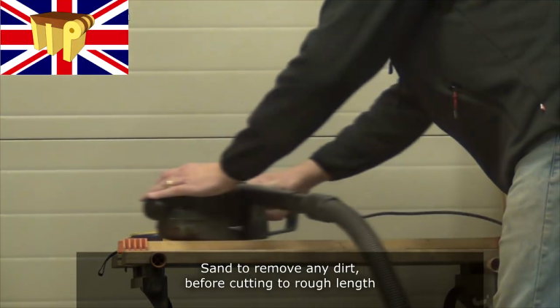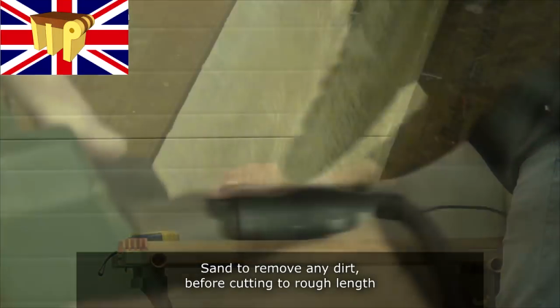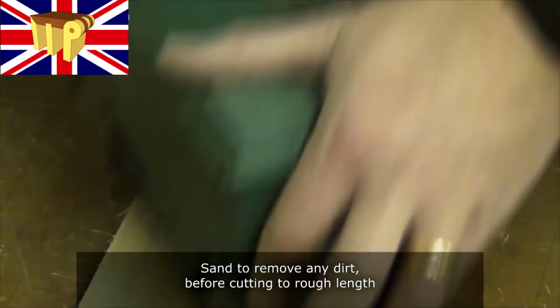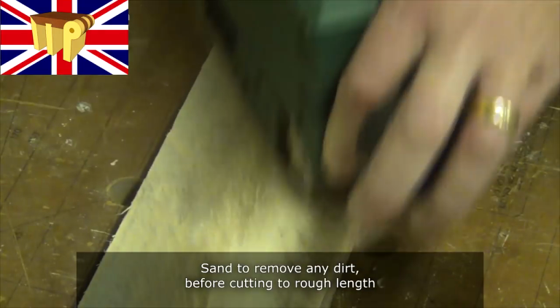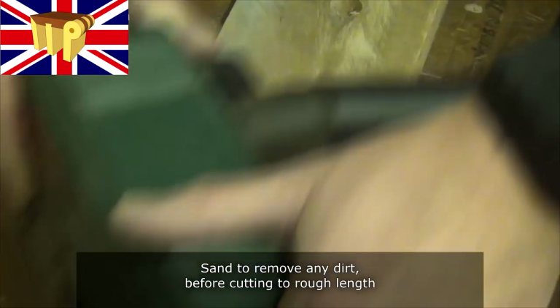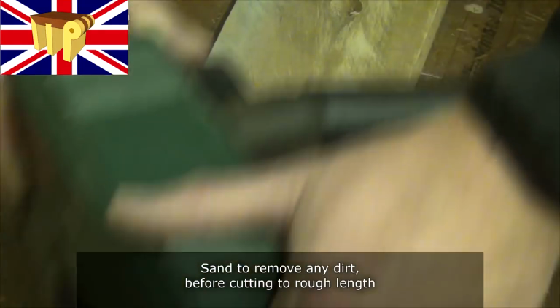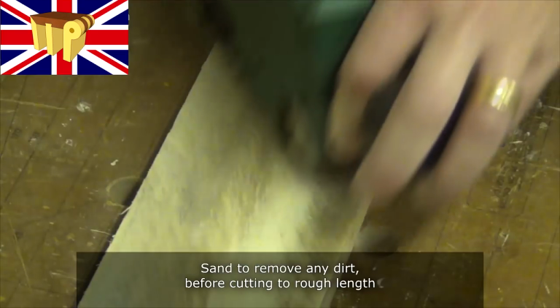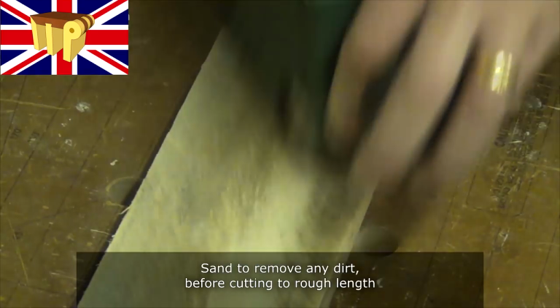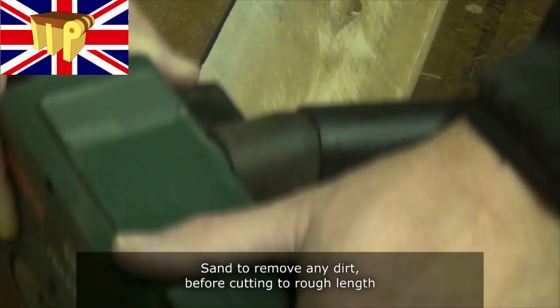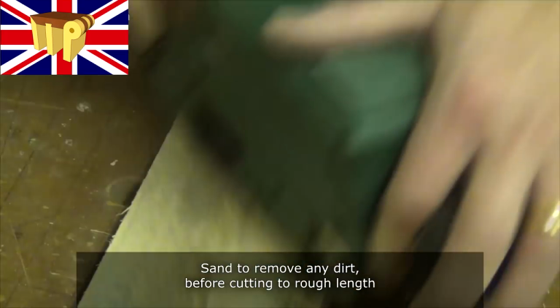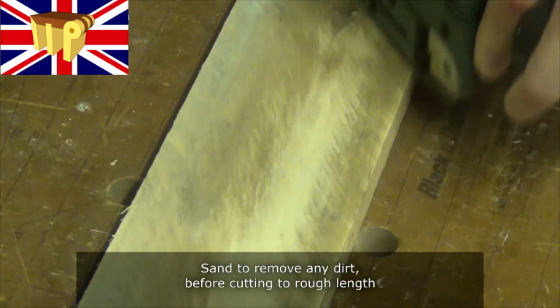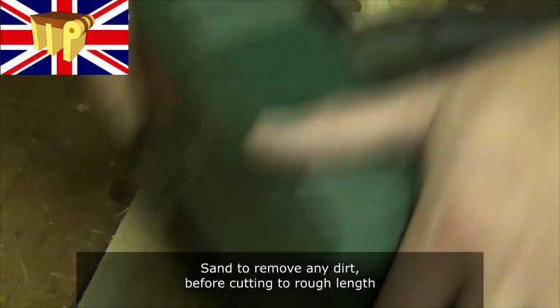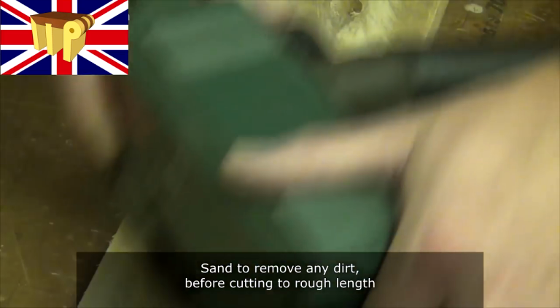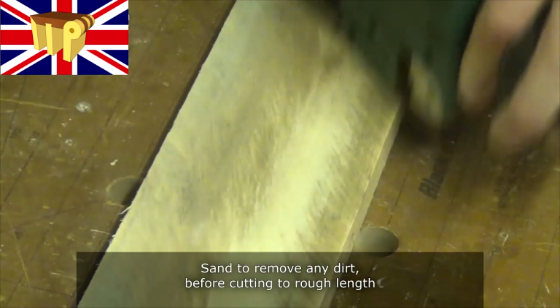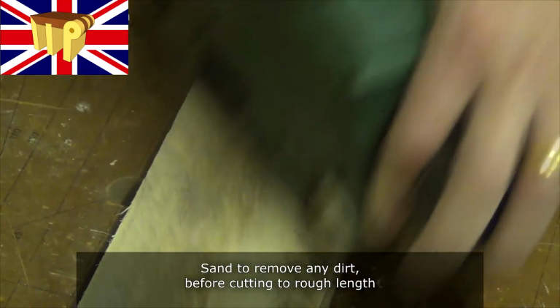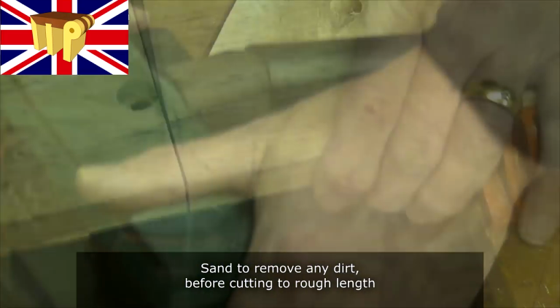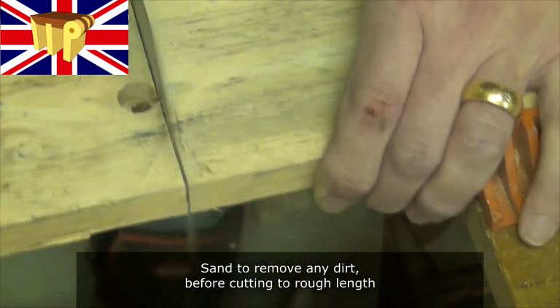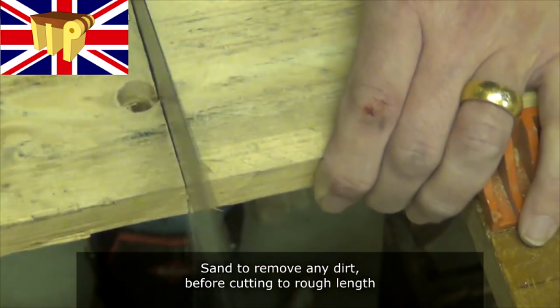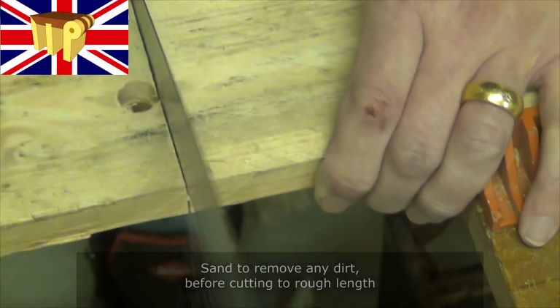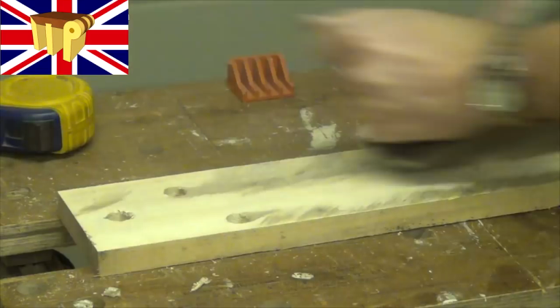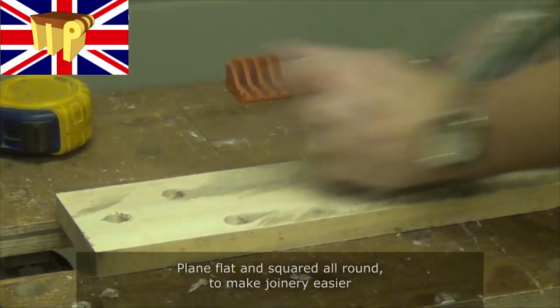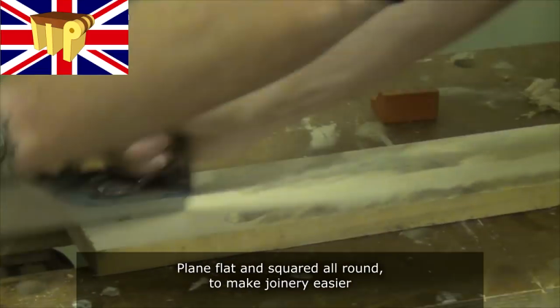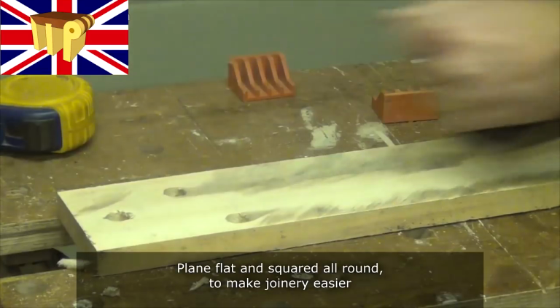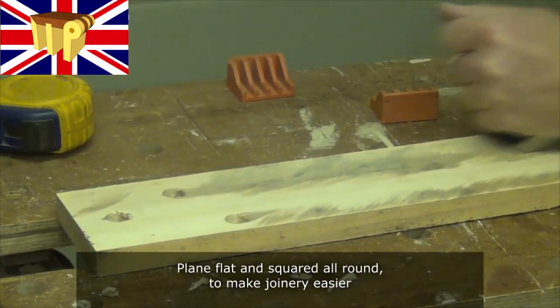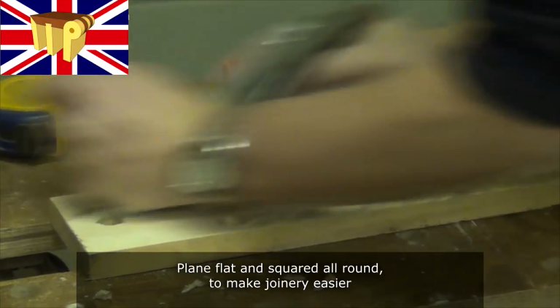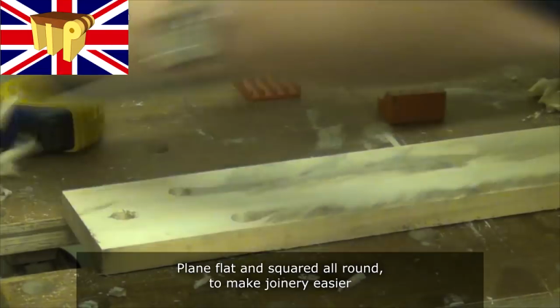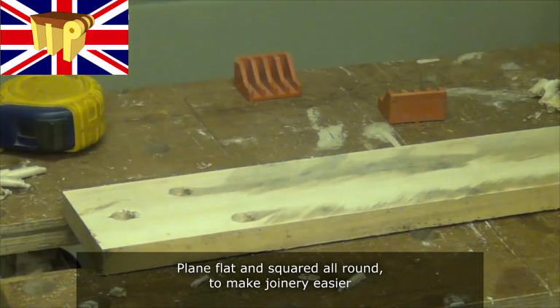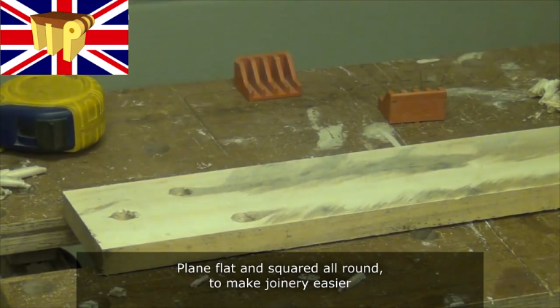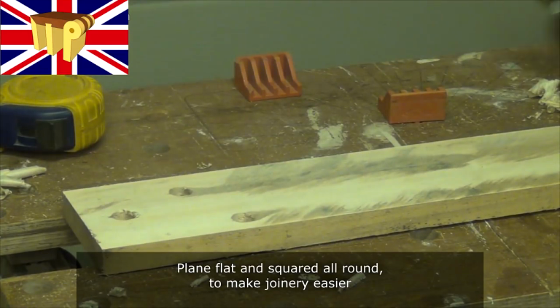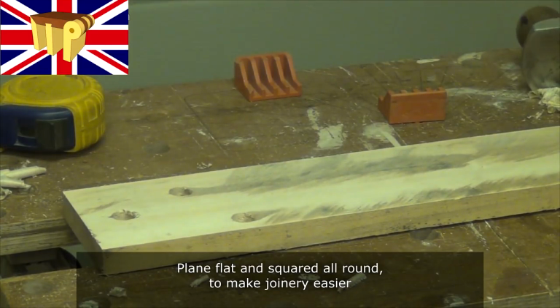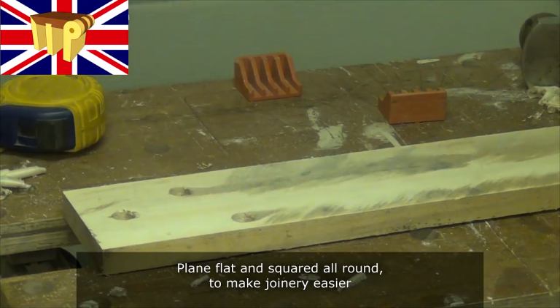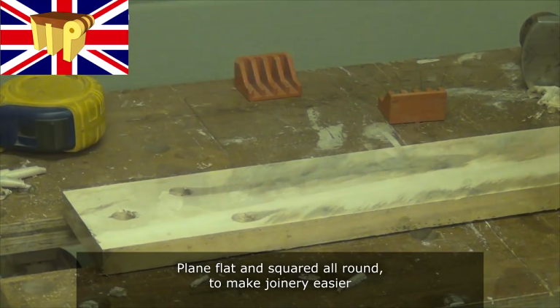Sand to remove any dirt before cutting to rough length, to get rid of any grit which might damage your blades. Then plane flat and square all round, which will make the joinery a lot easier.